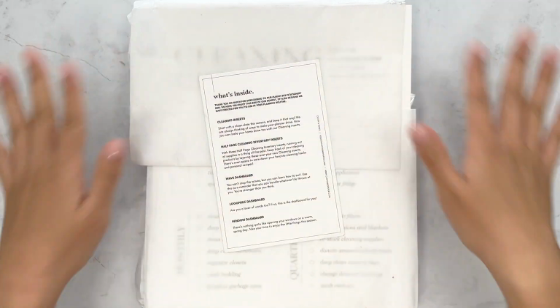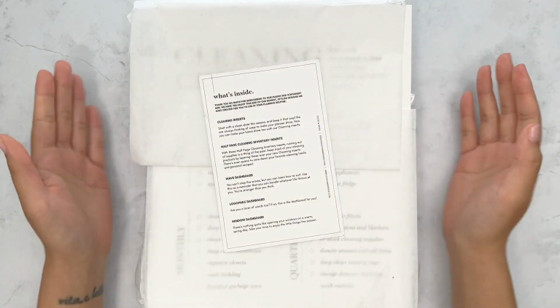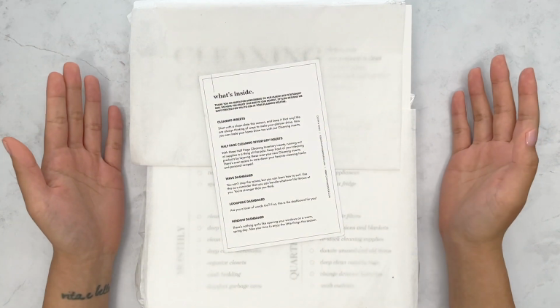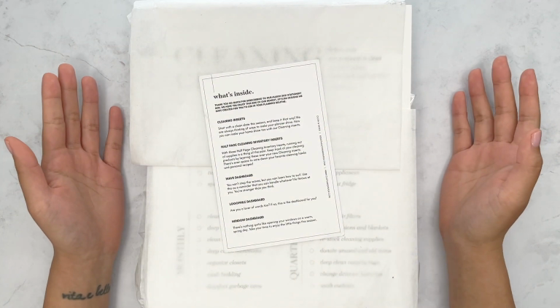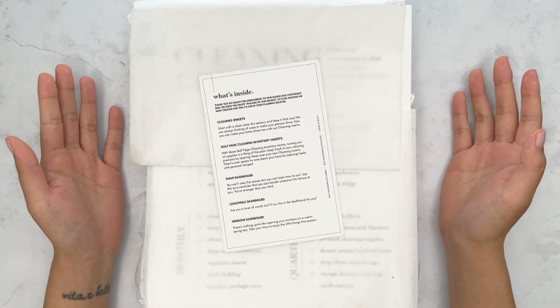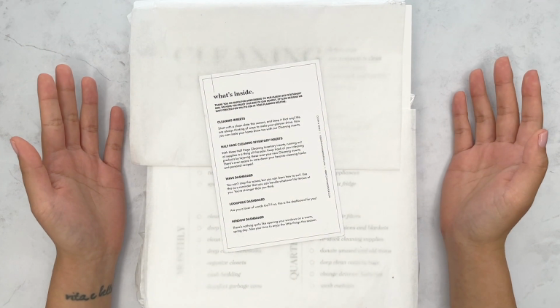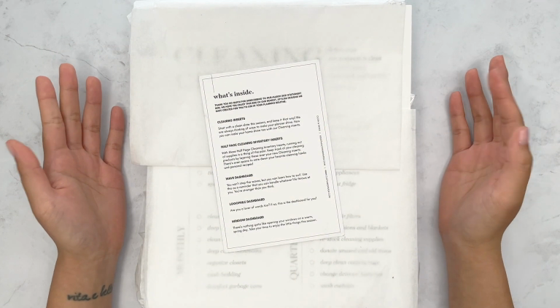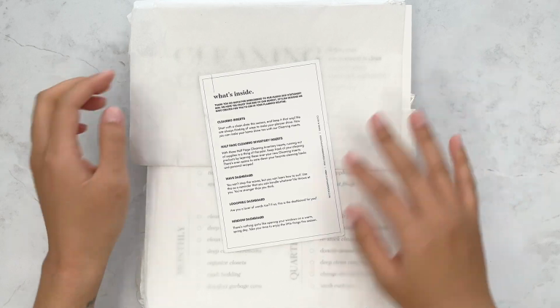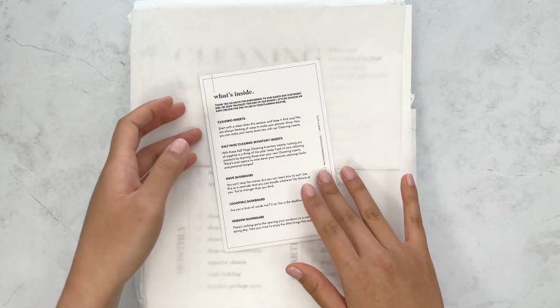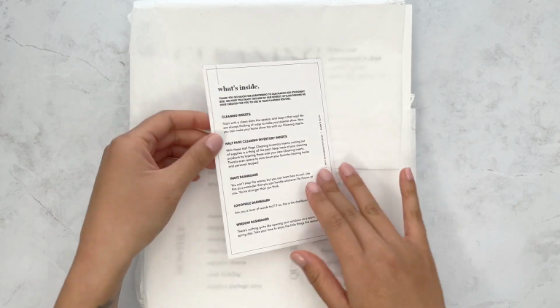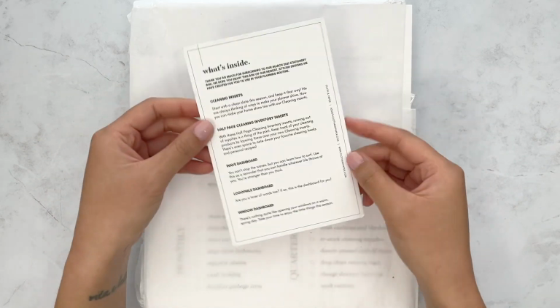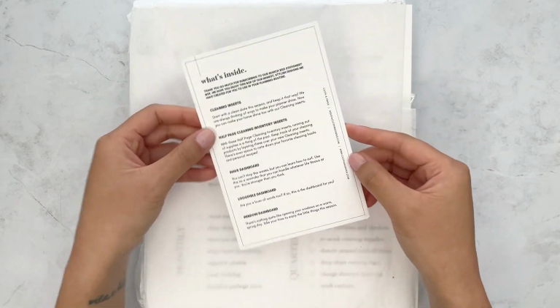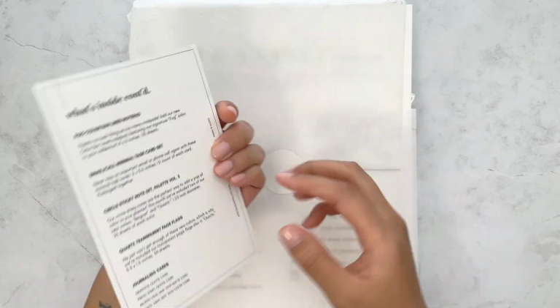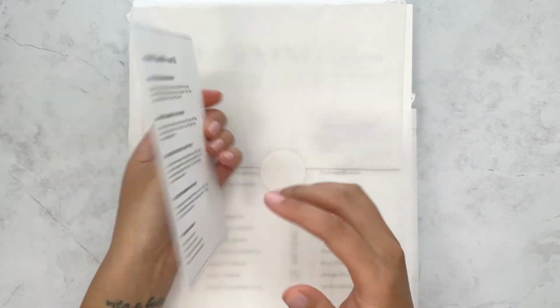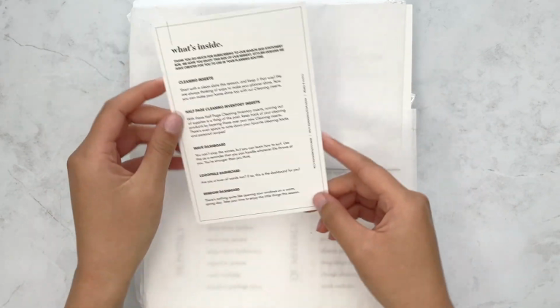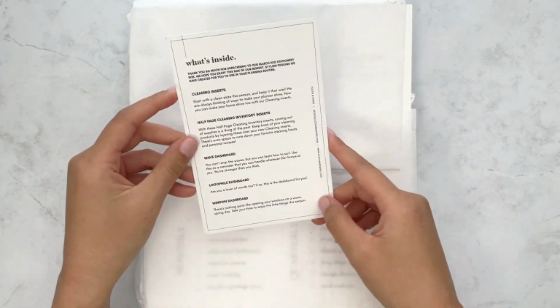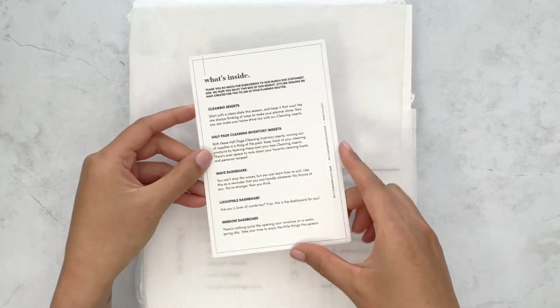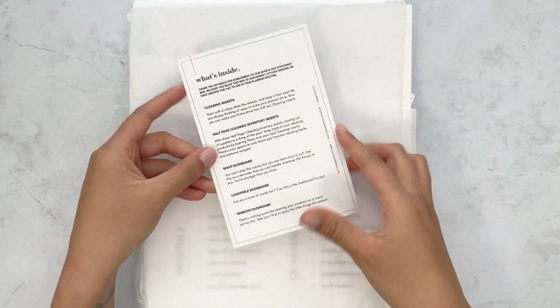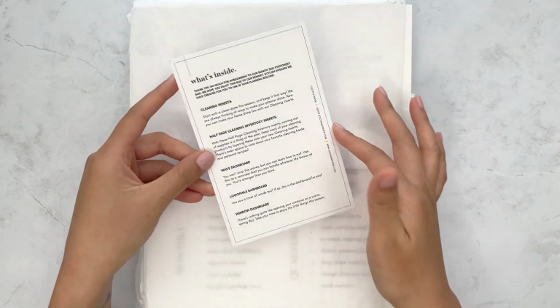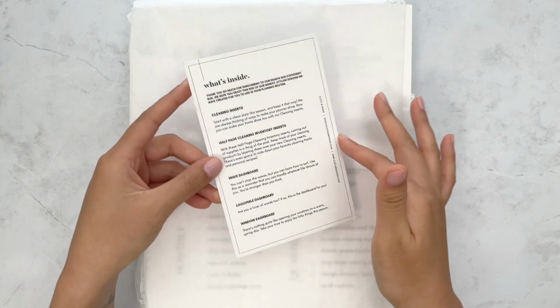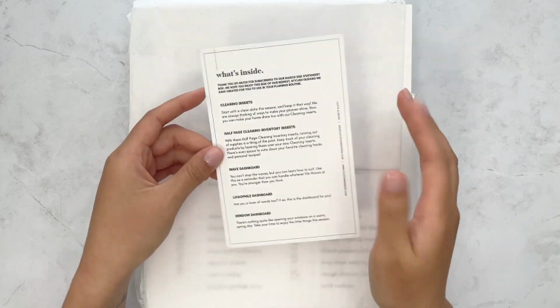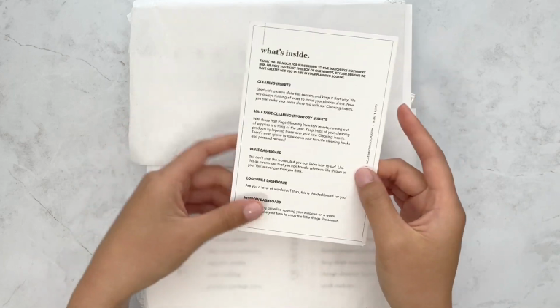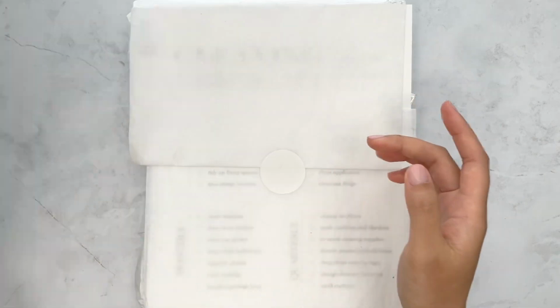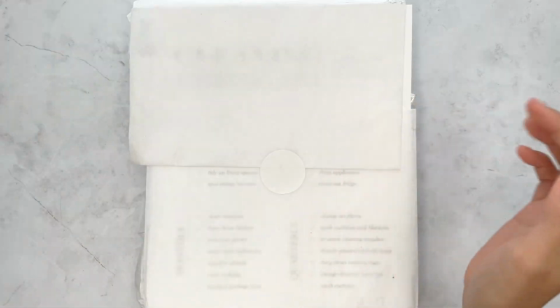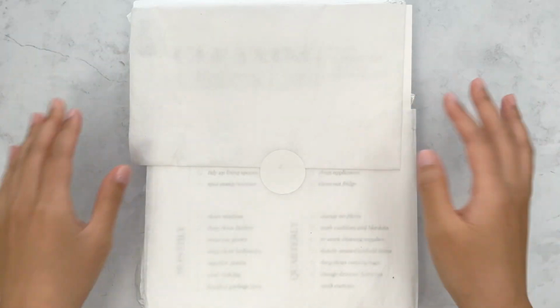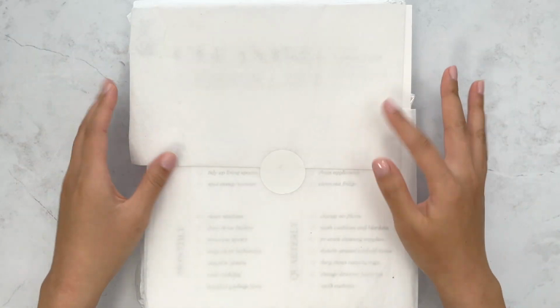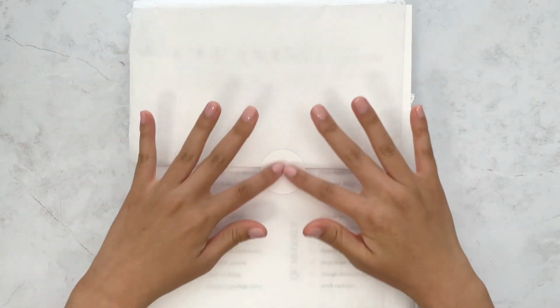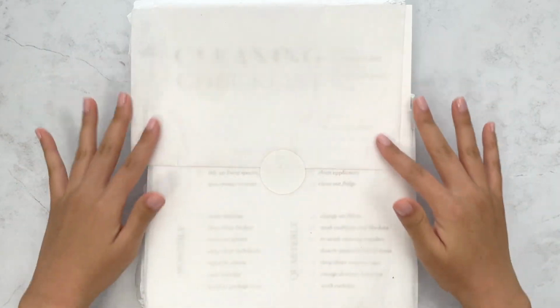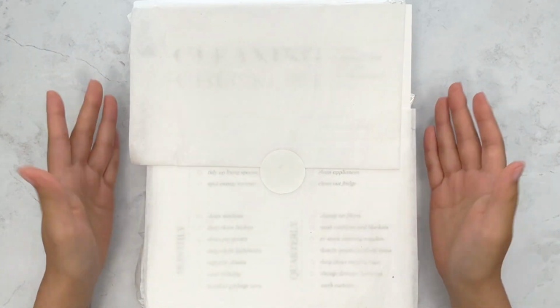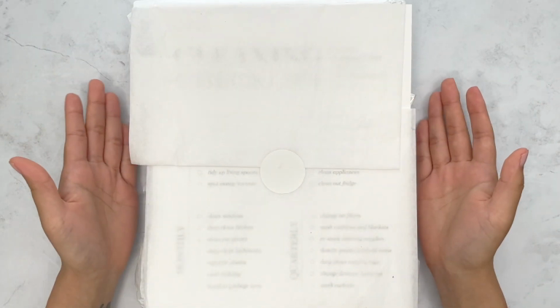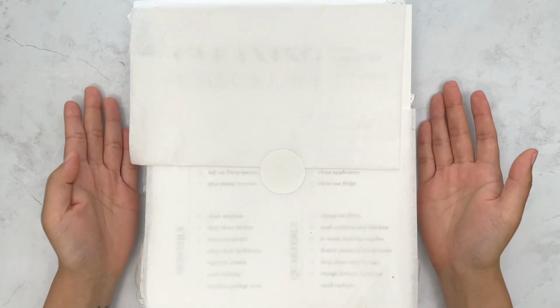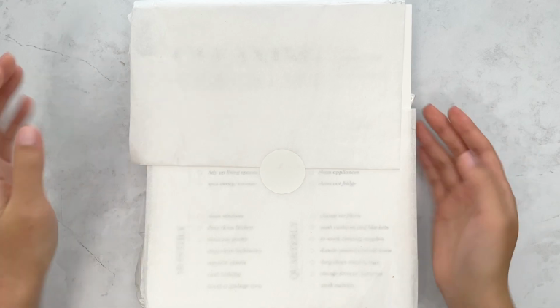I'm just going to get right on into this. It does always come with this card that tells you what's inside the box. I never read that, so we're just going to get right on into opening this.